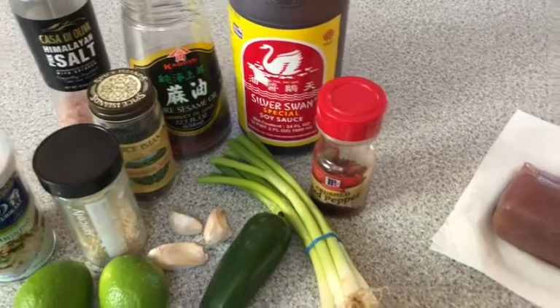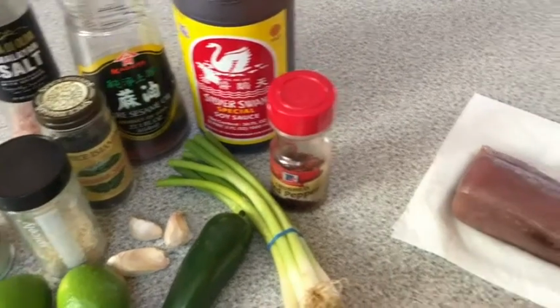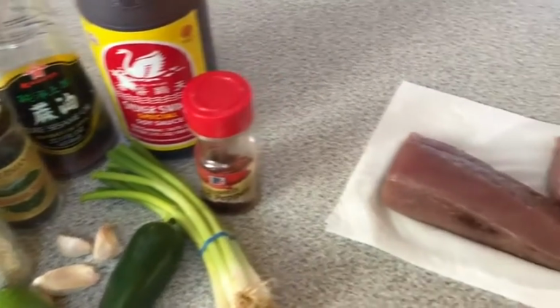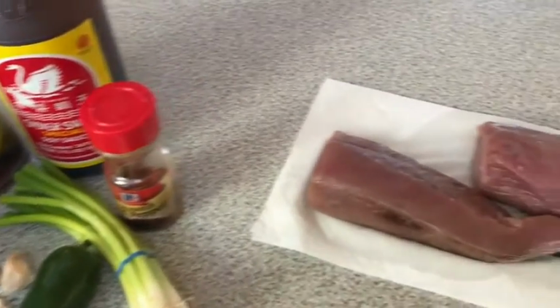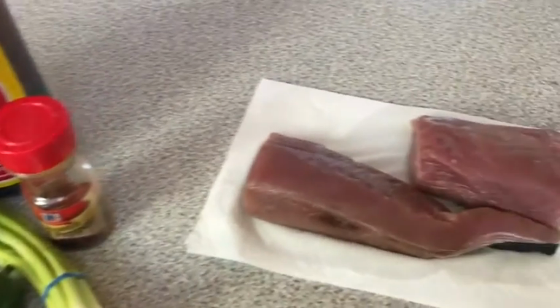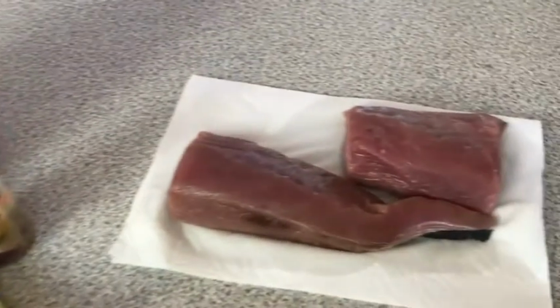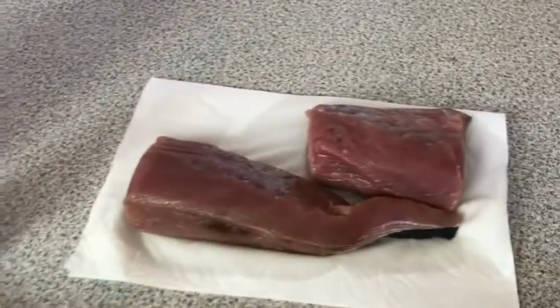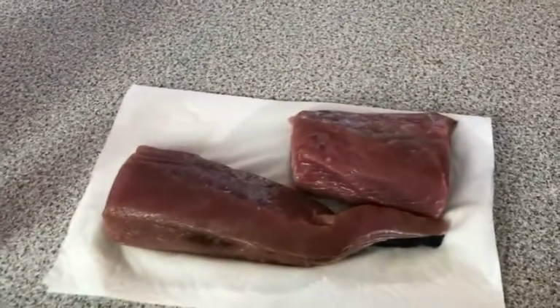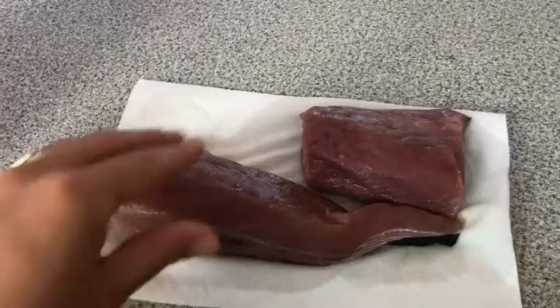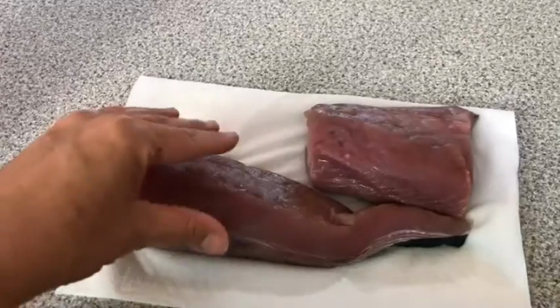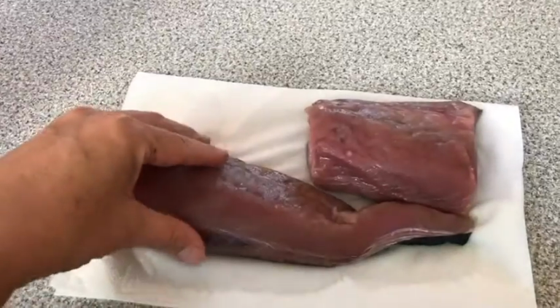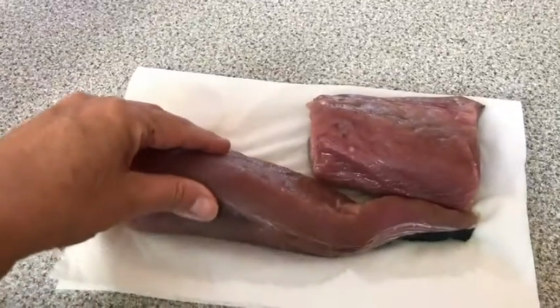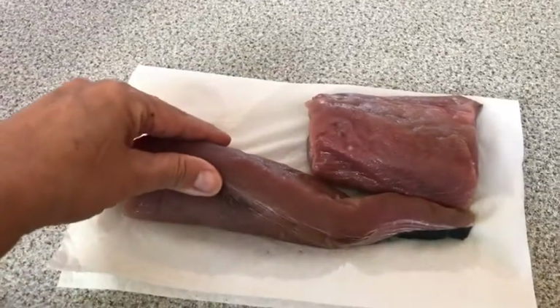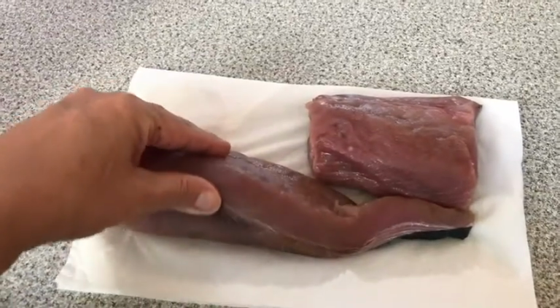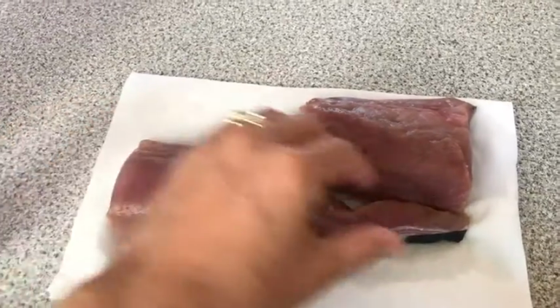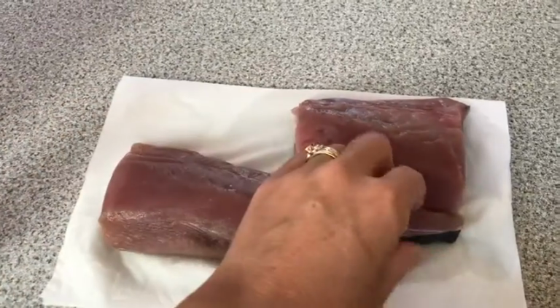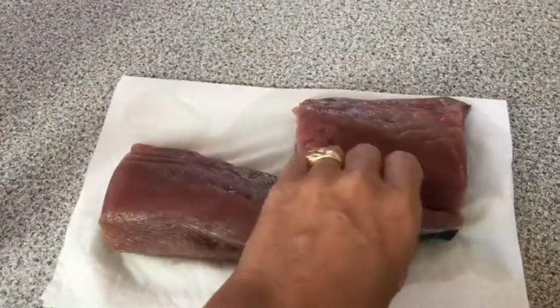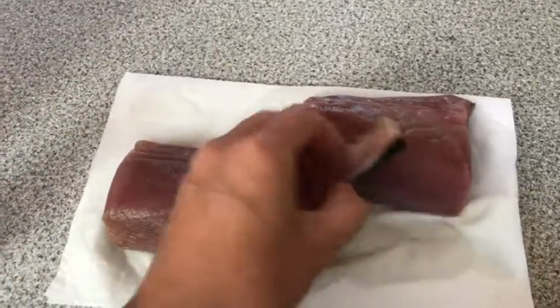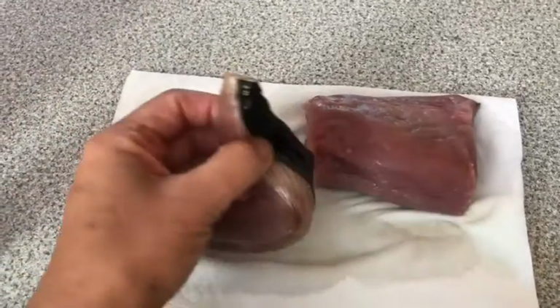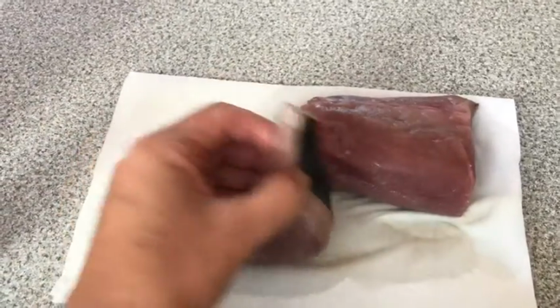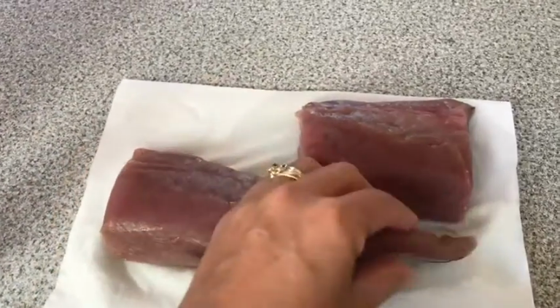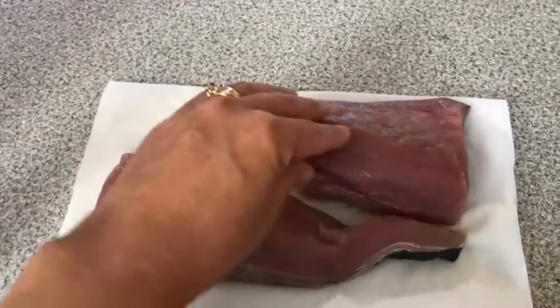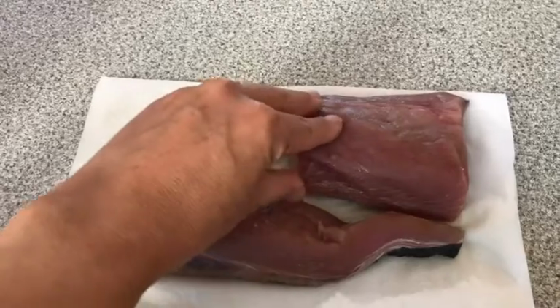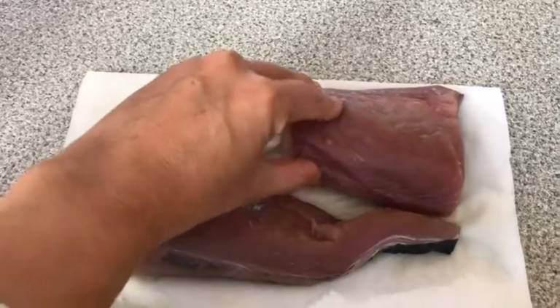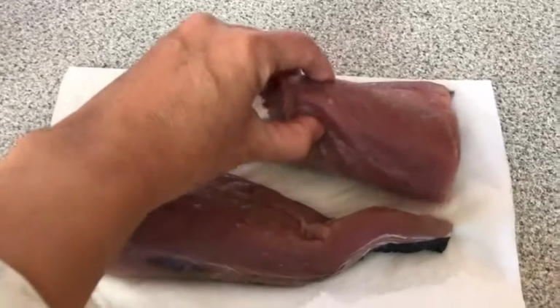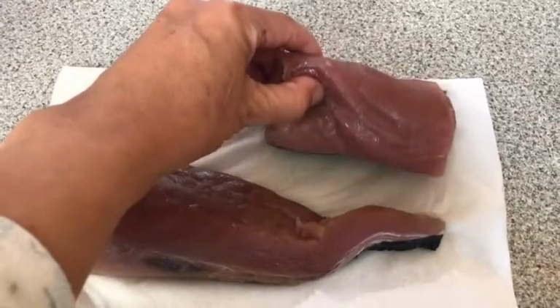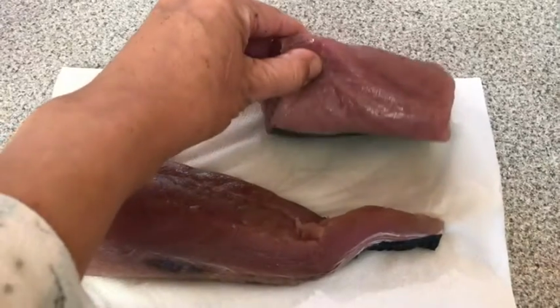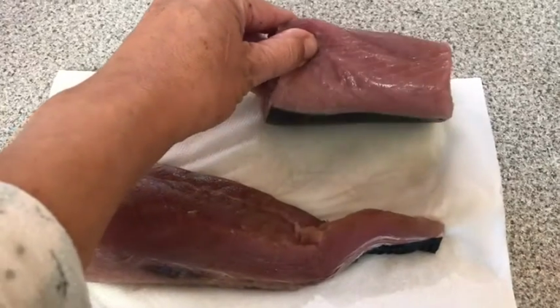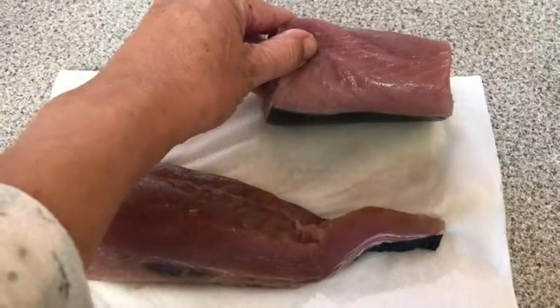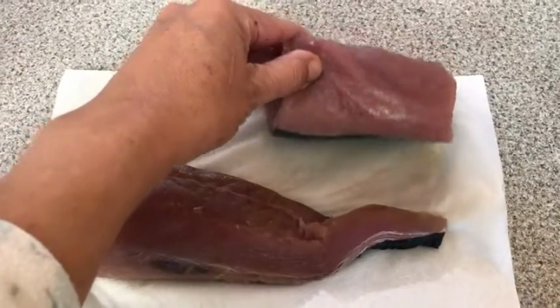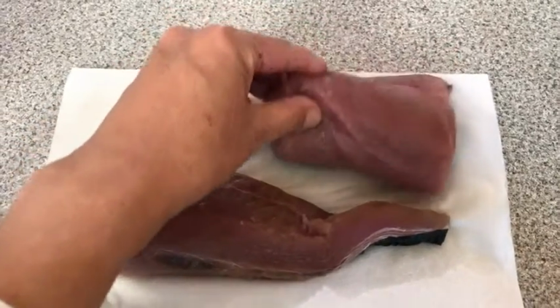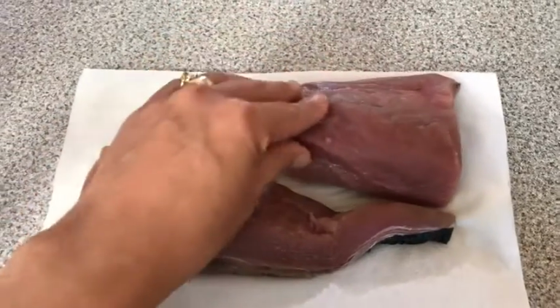We're fortunate enough to have tuna that my husband caught in Mexico — this is yellowfin tuna. So get some nice quality fish: yellowfin, bluefin, ahi. Costco gets those in really well.